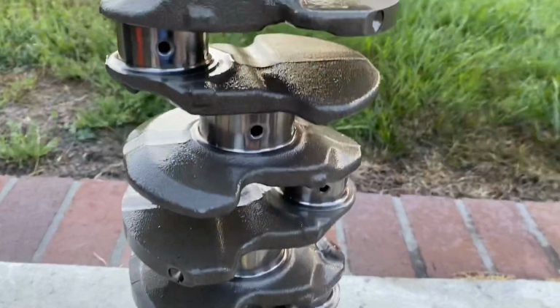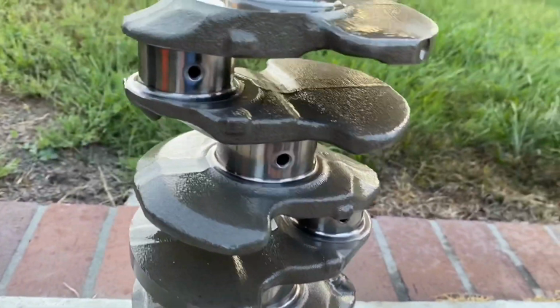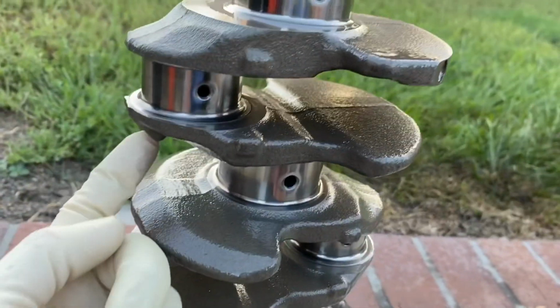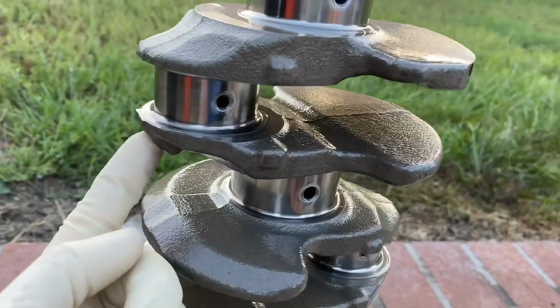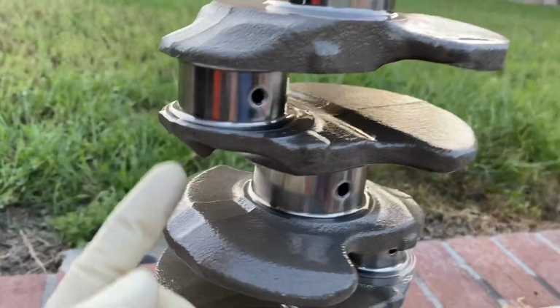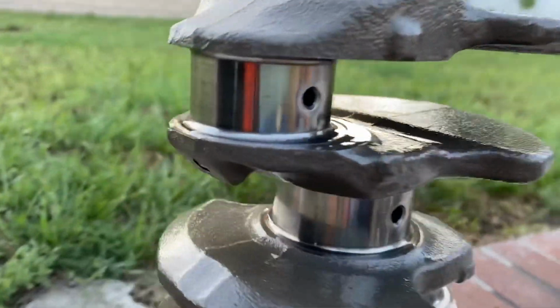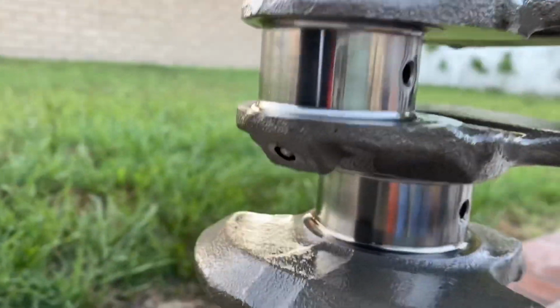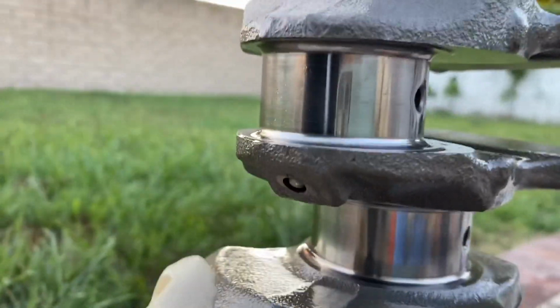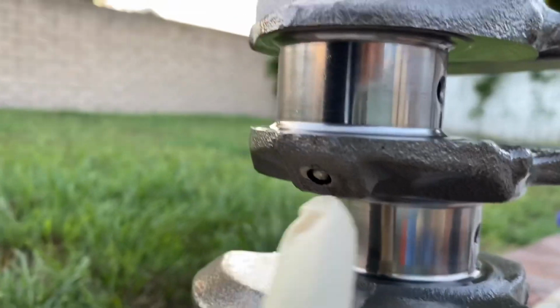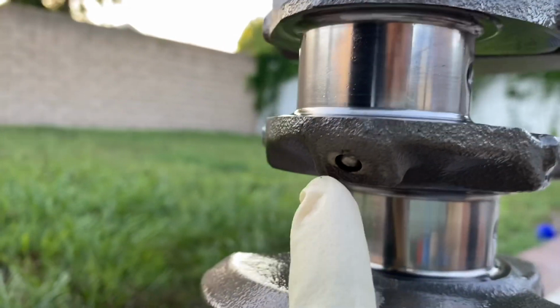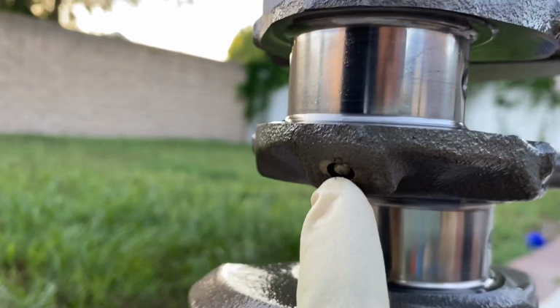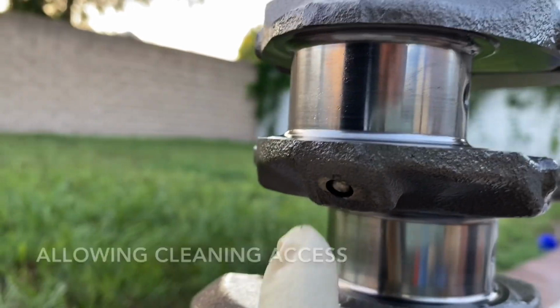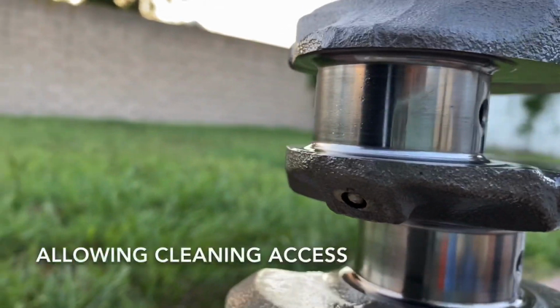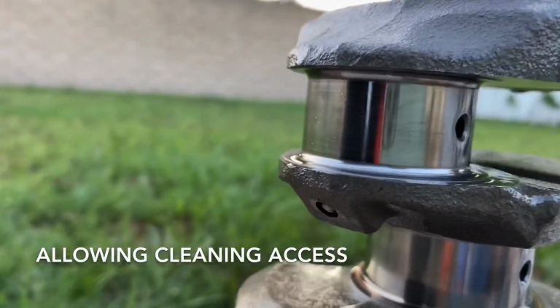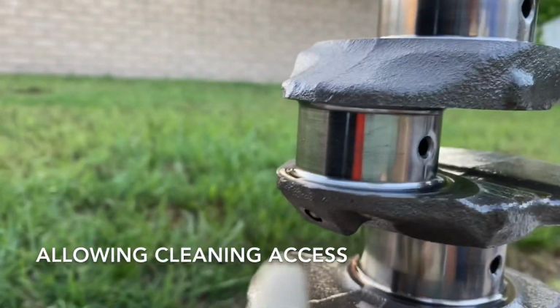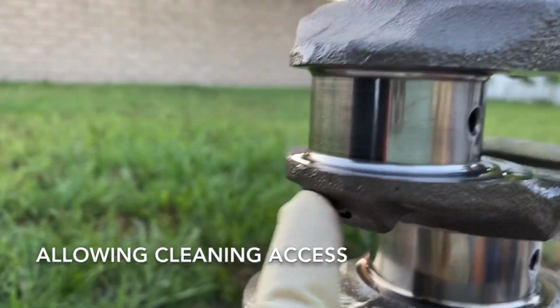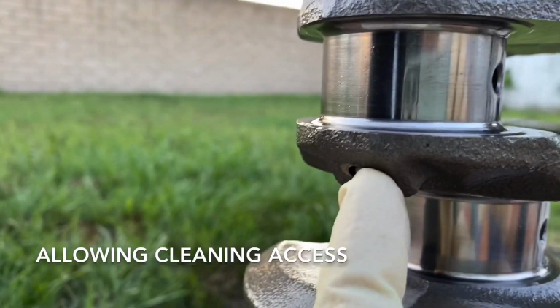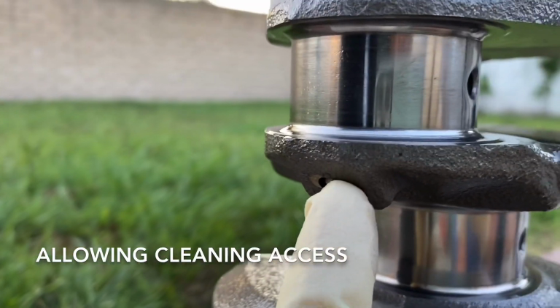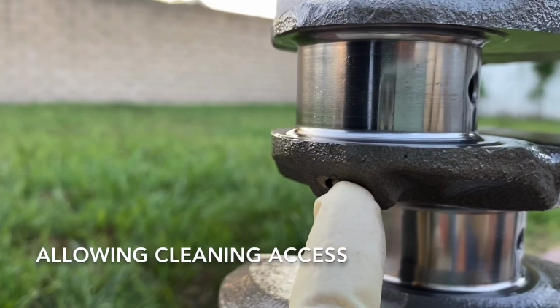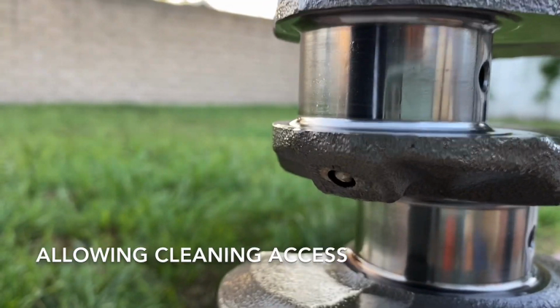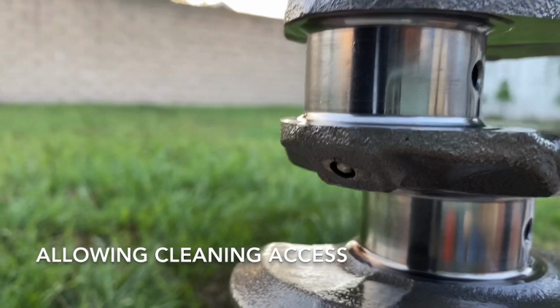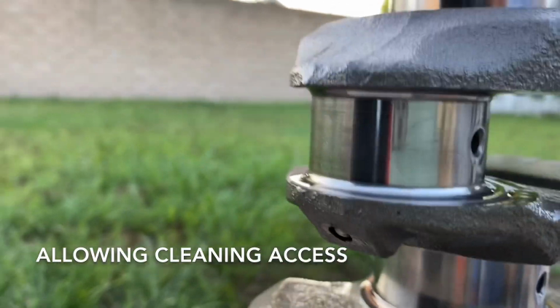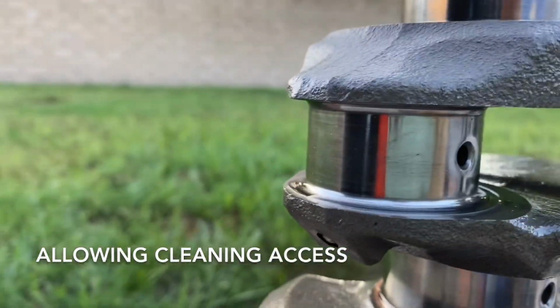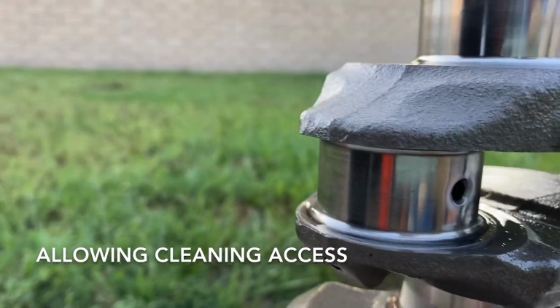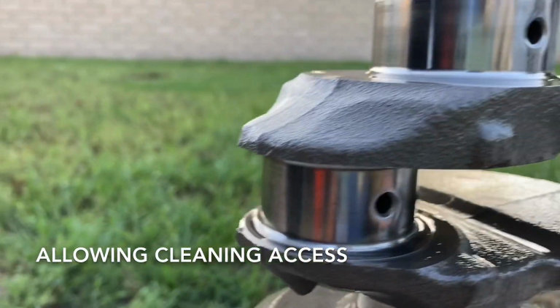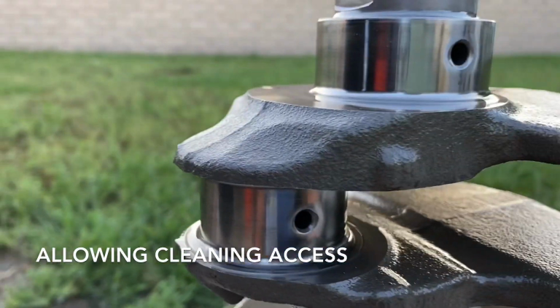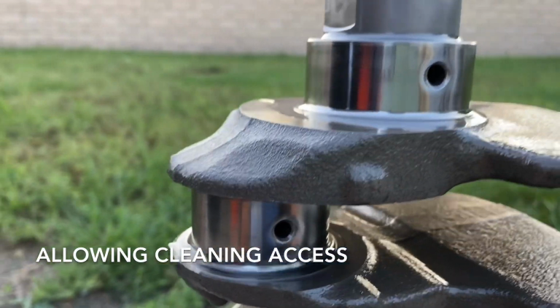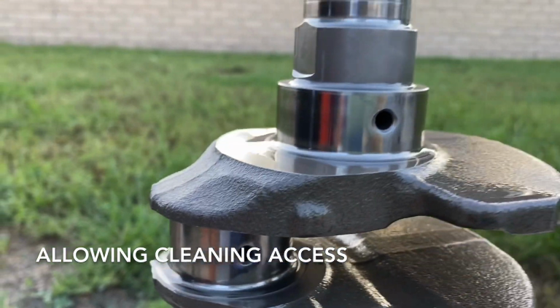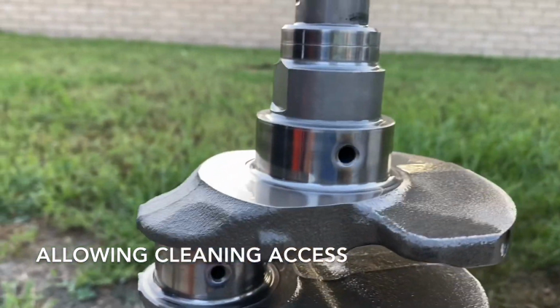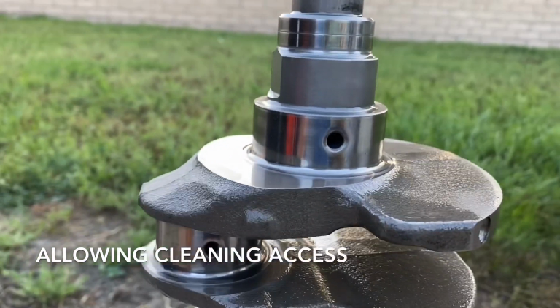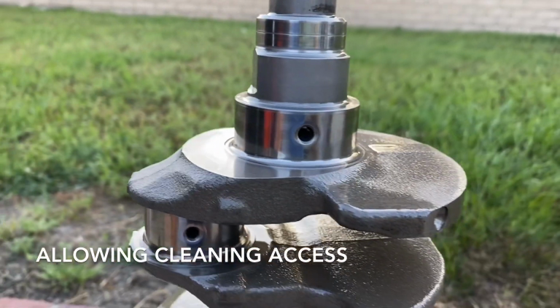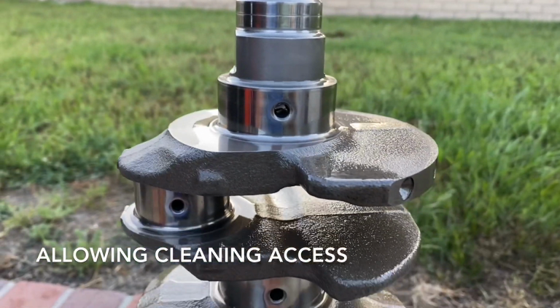There is another alternative where they actually drill out this ball right here, then tap it with a 1/8-inch MPT, and seal it with a seal plug that you put in there with some Loctite.